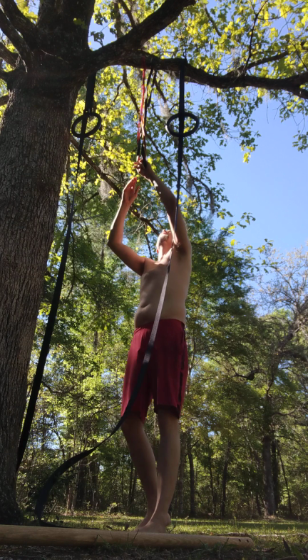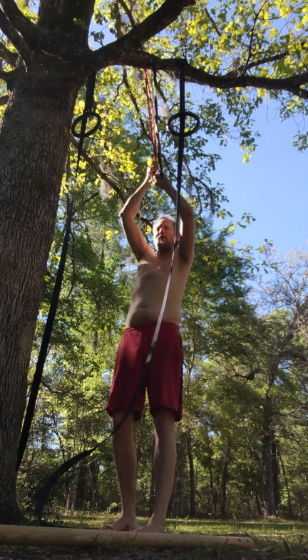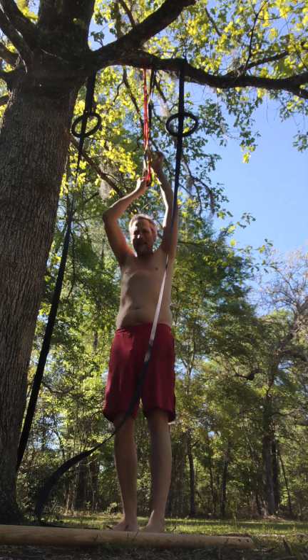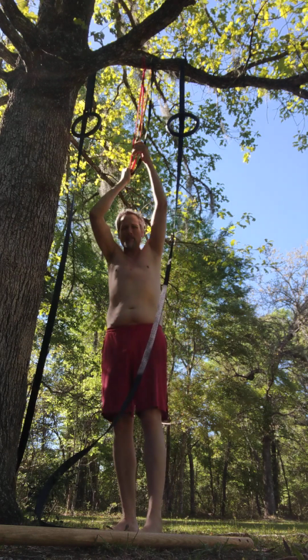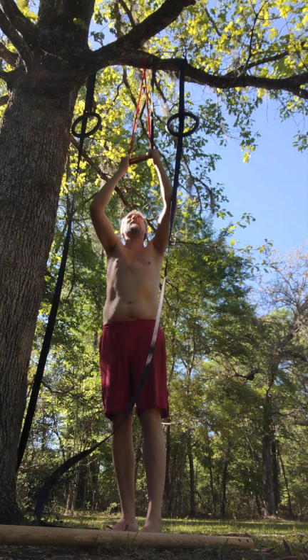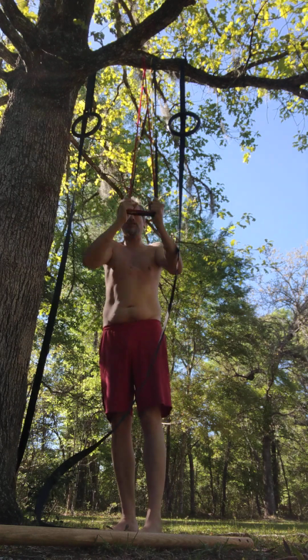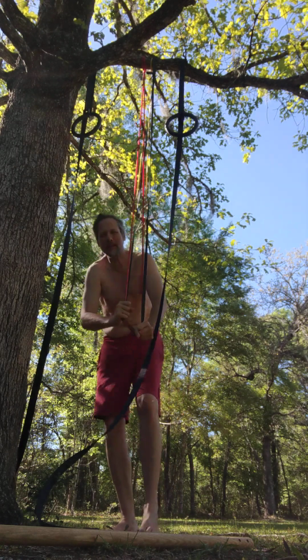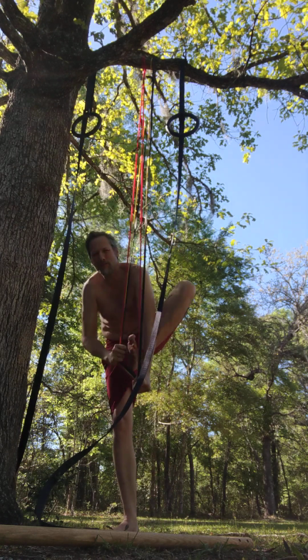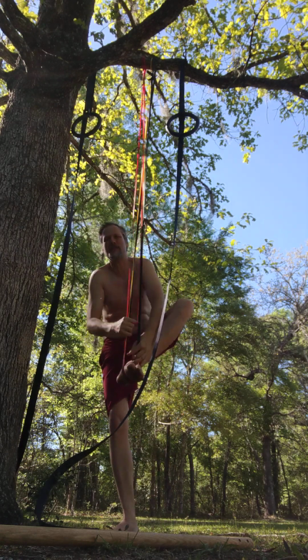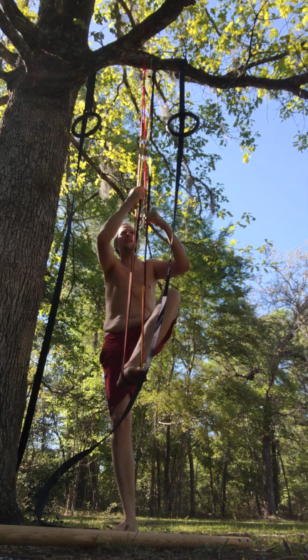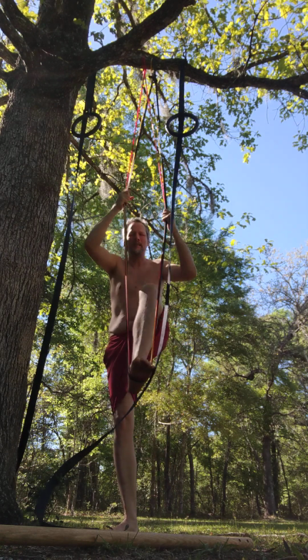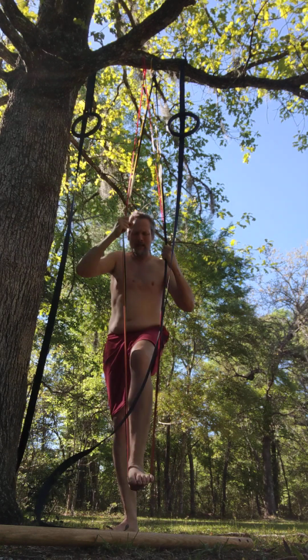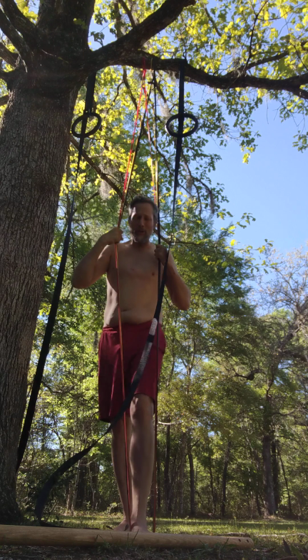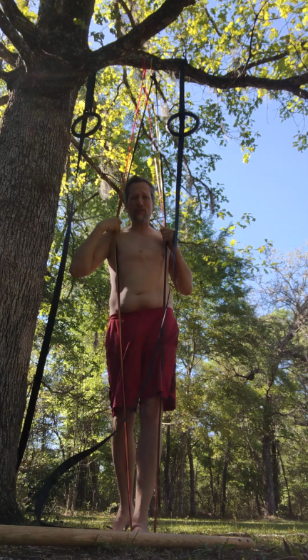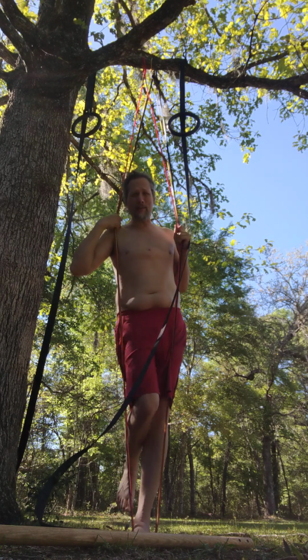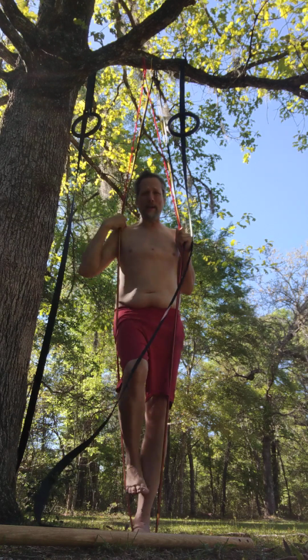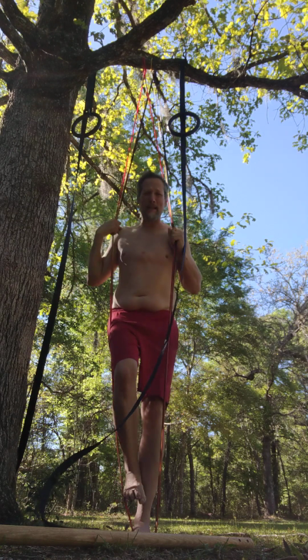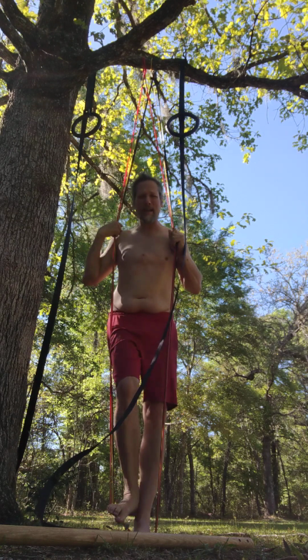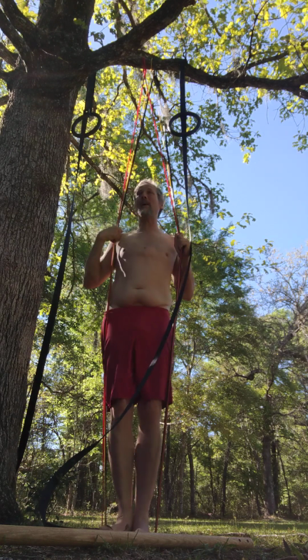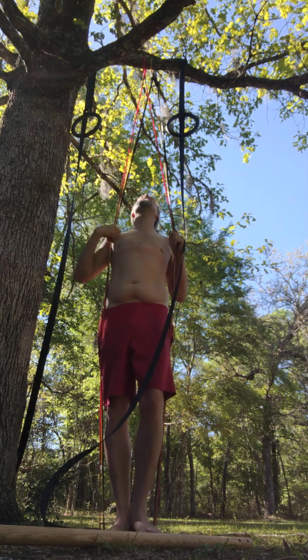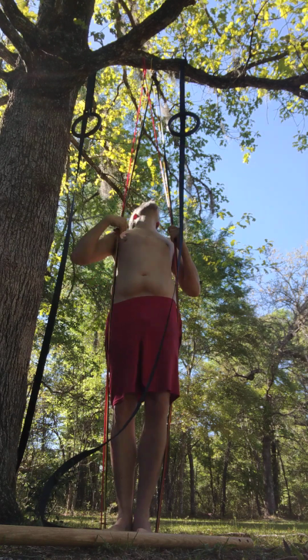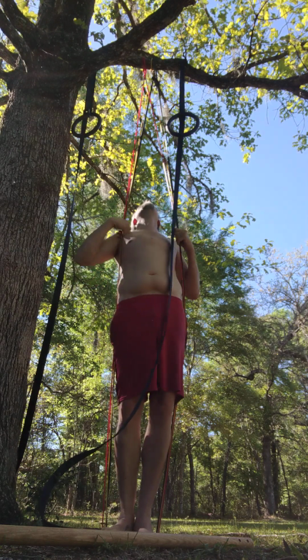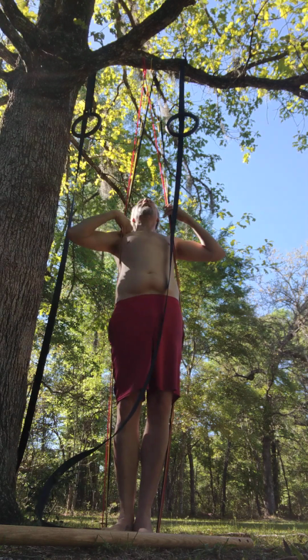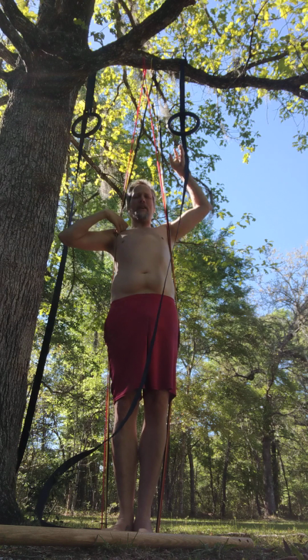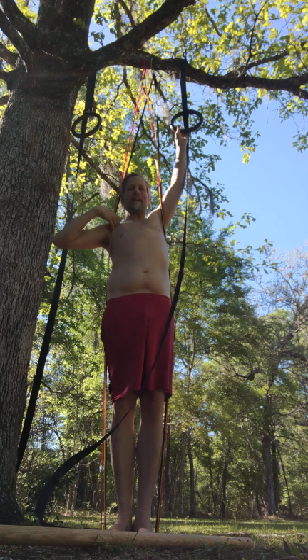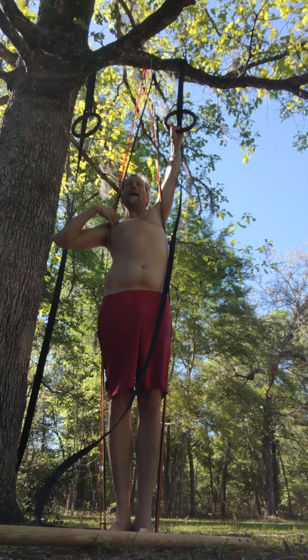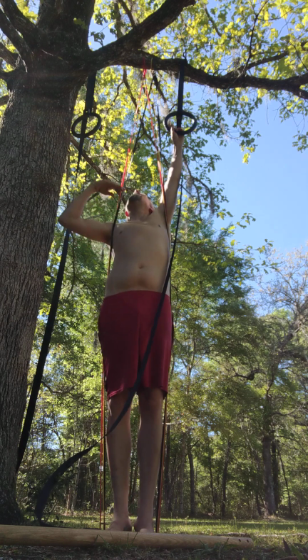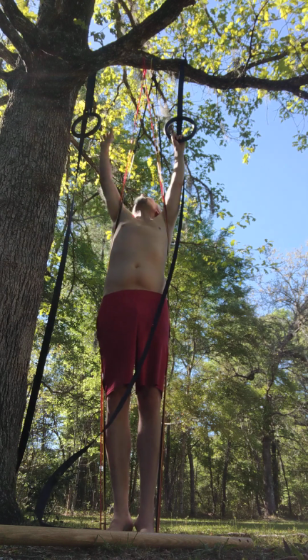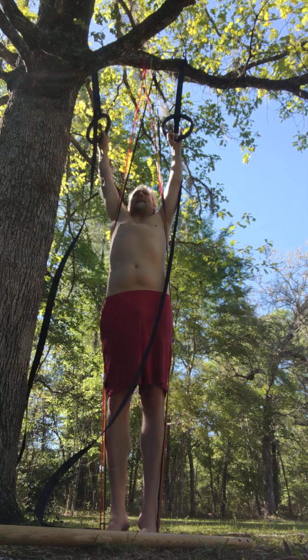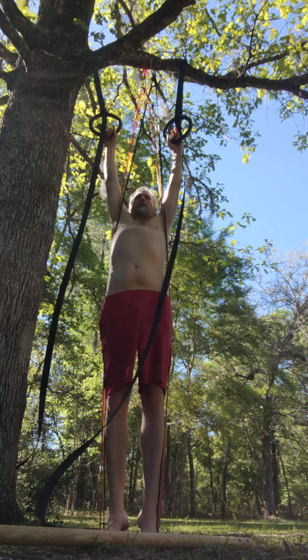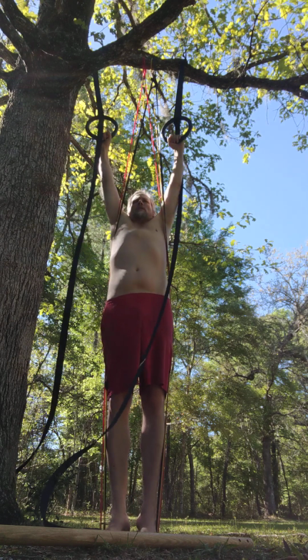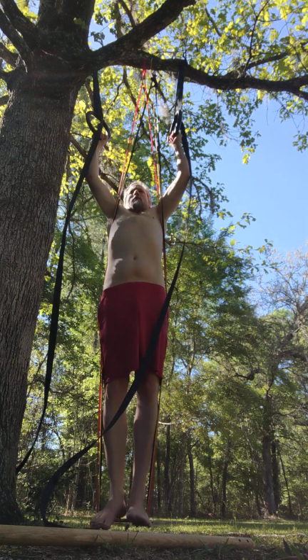We're going to use our bands. We didn't use the bands yesterday — we didn't use them for the first set. We only did three without the bands, but that's okay. We're watching our elbow. I'd rather have a little less weight. Make sure you don't hurt that elbow.